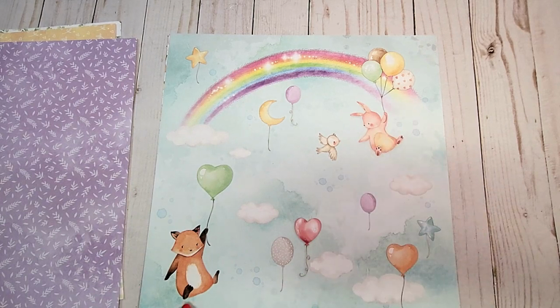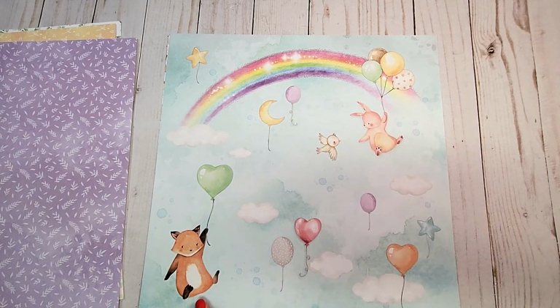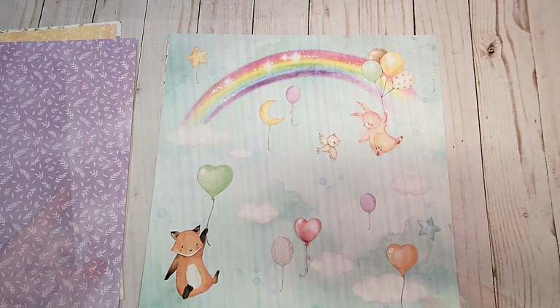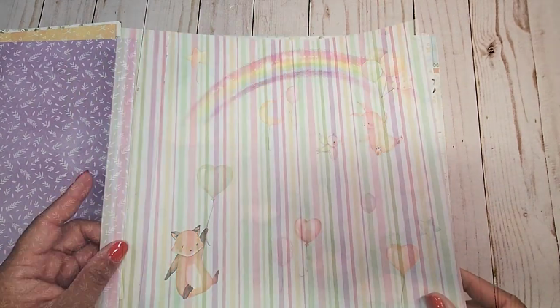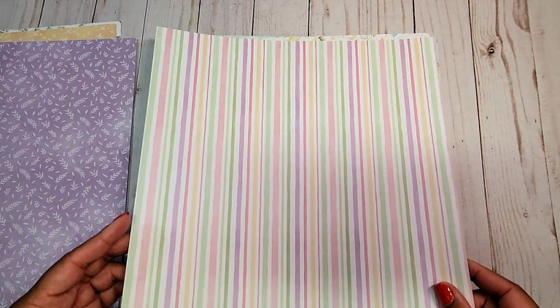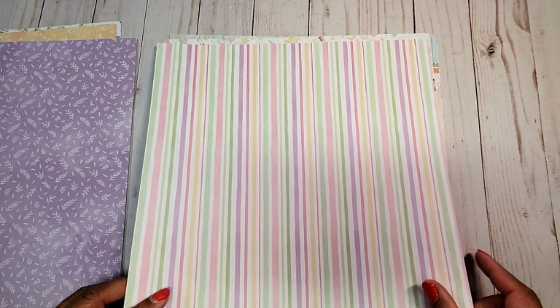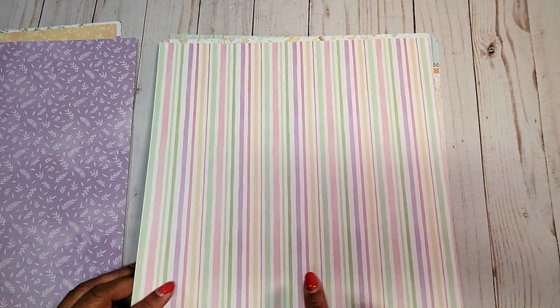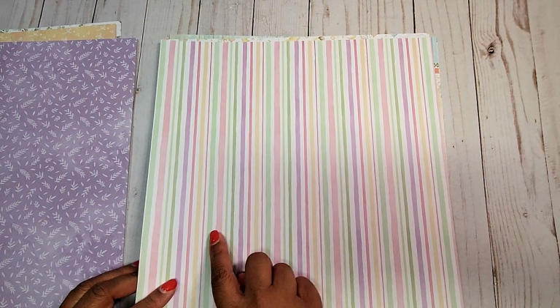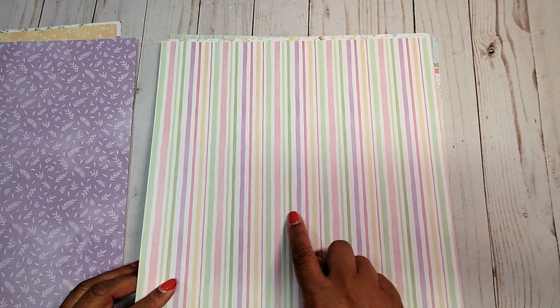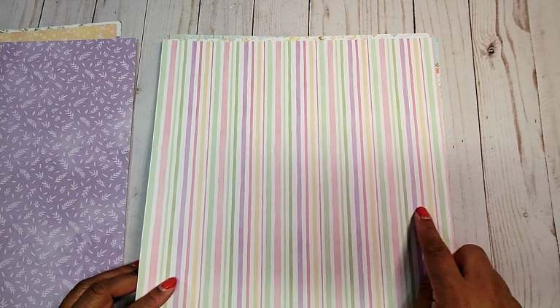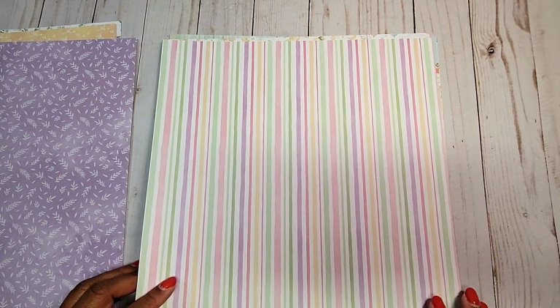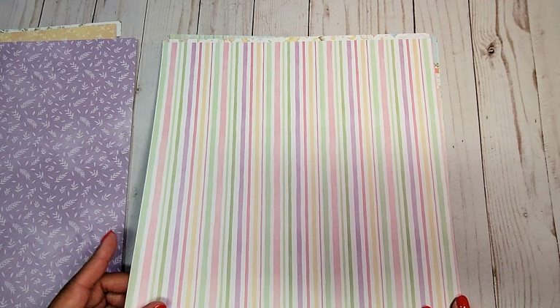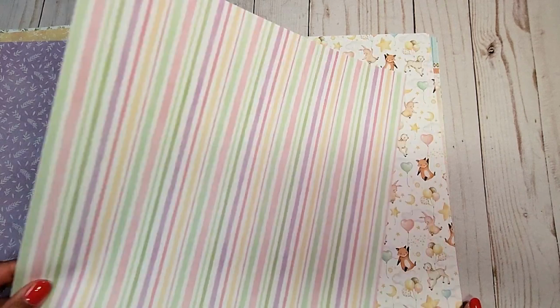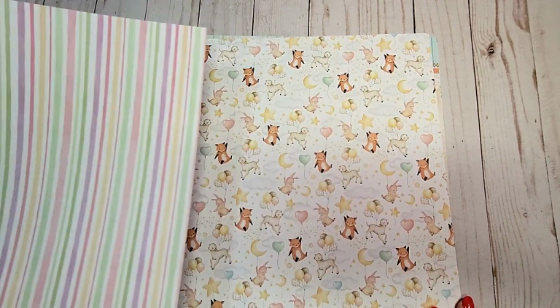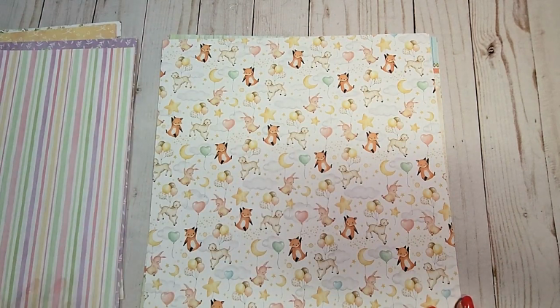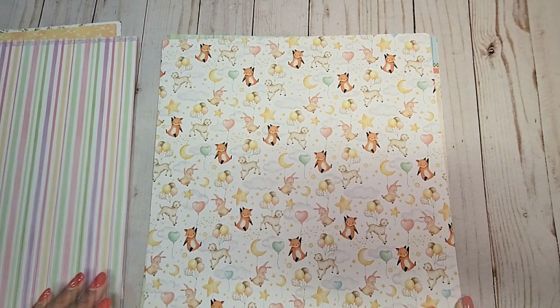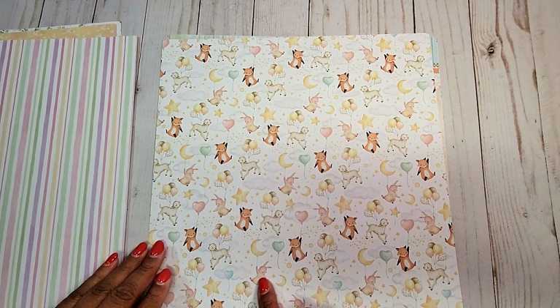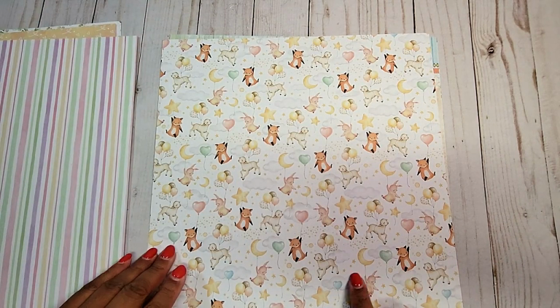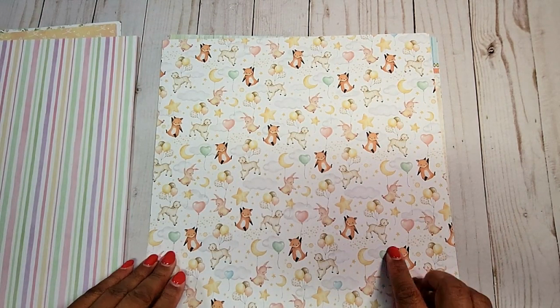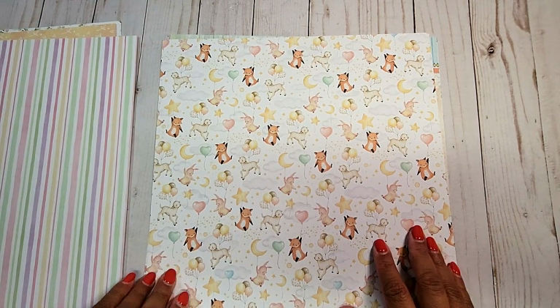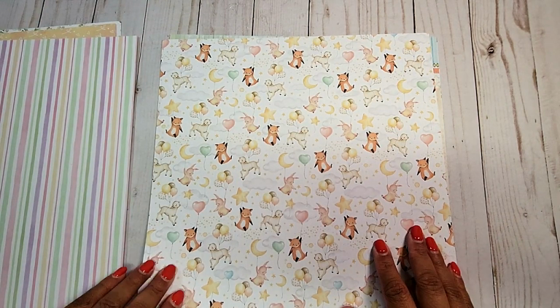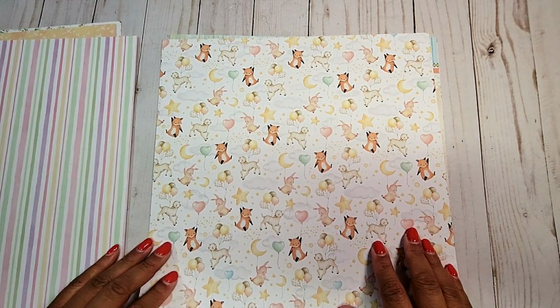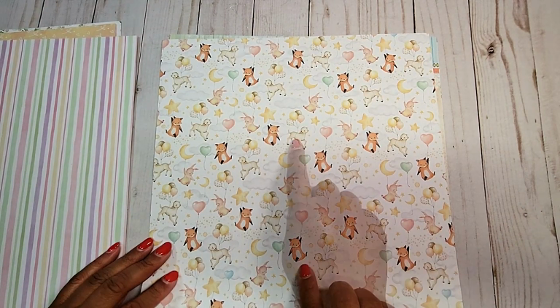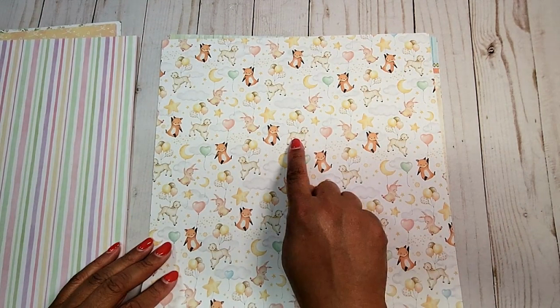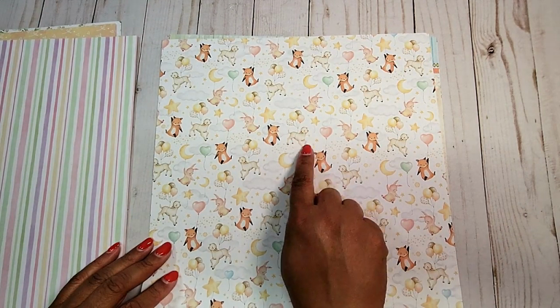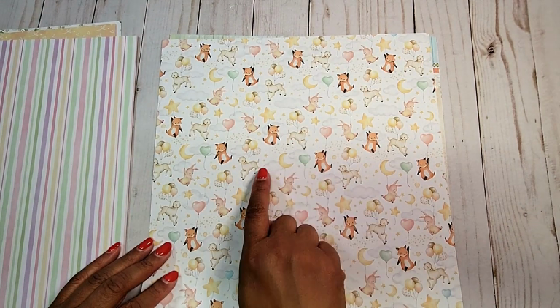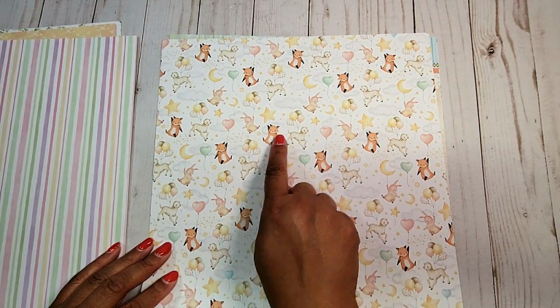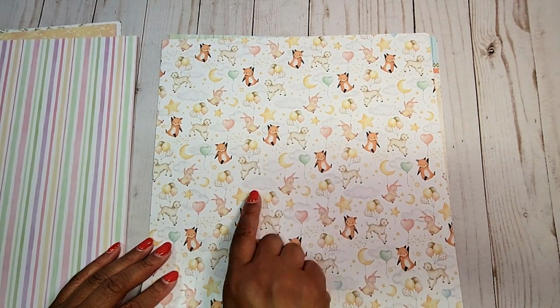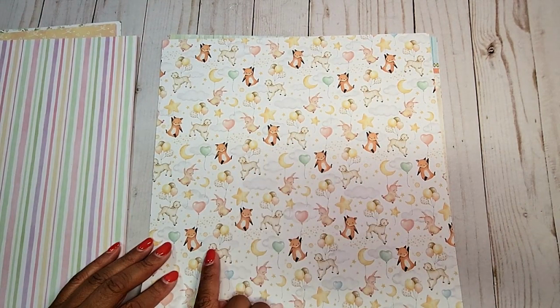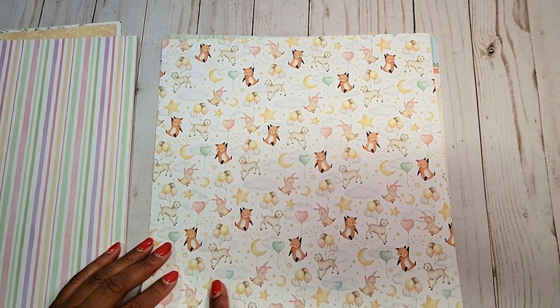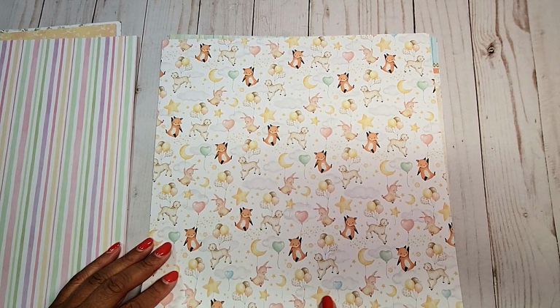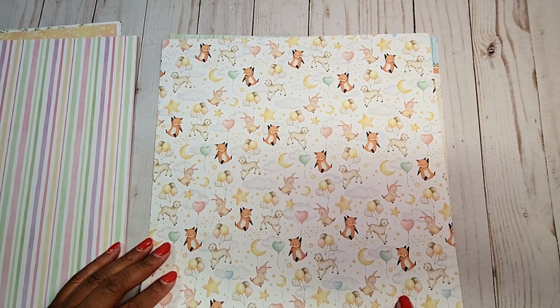Here we have a large rainbow with a little bunny and the balloons and a little fox. On the next page, we have these fun pastel stripes. This page, we have an all-over print of a little lamb and fox and bunnies.